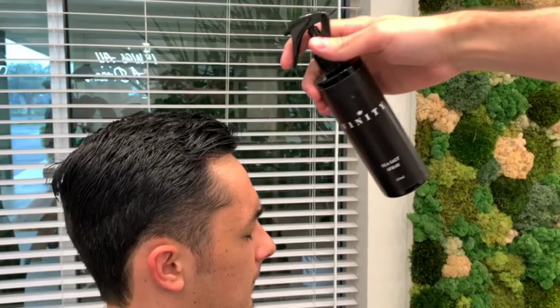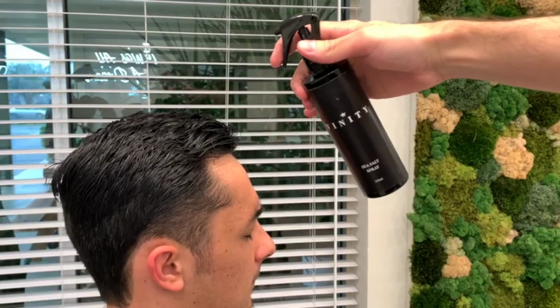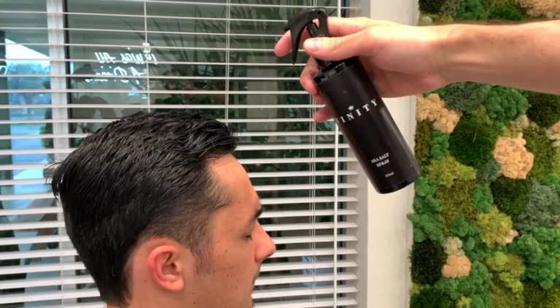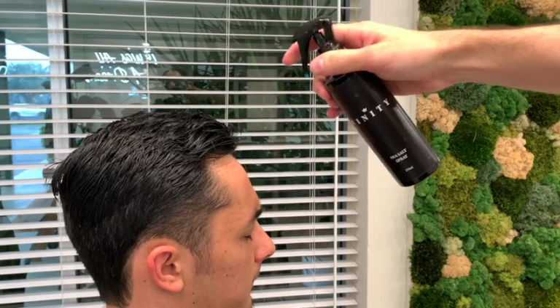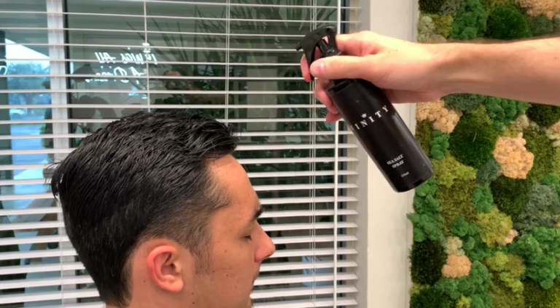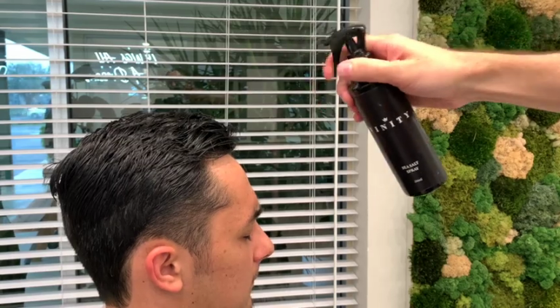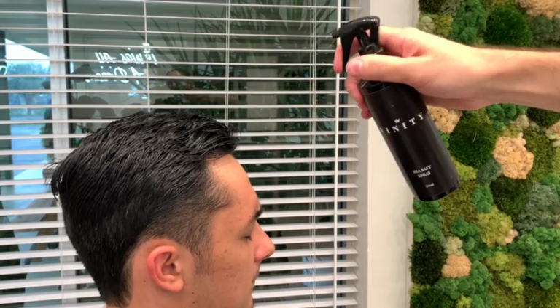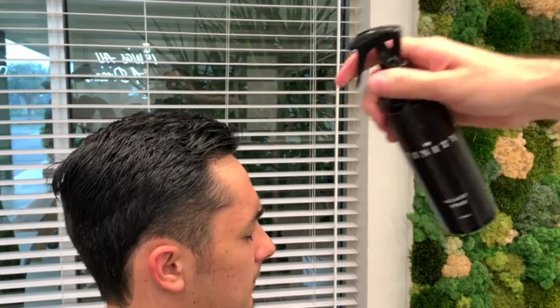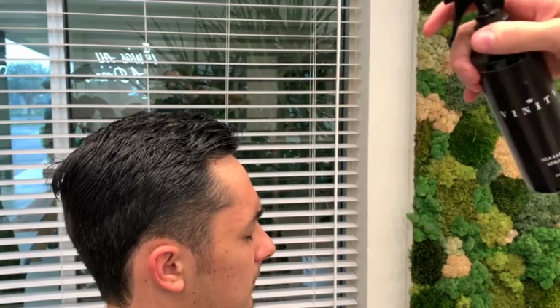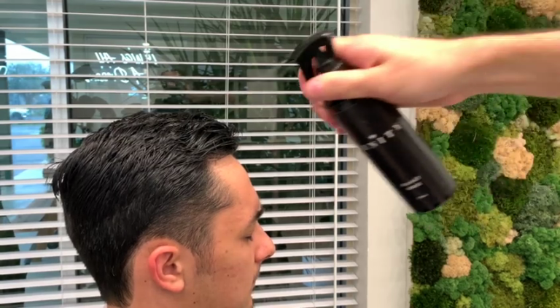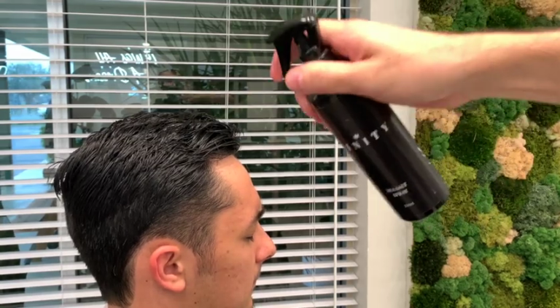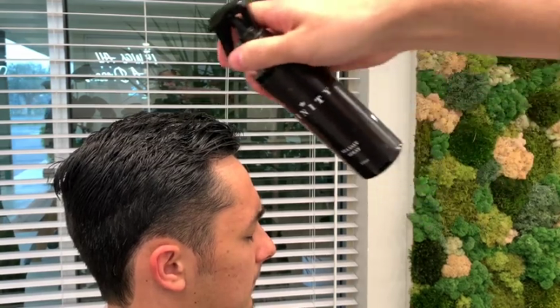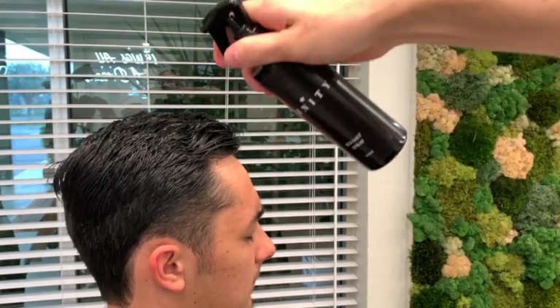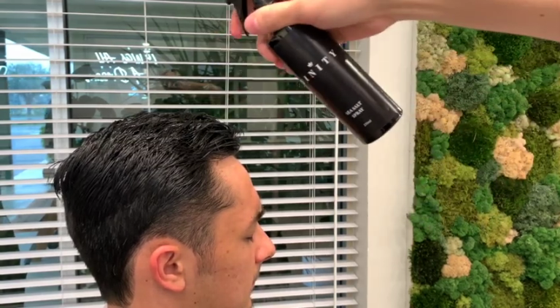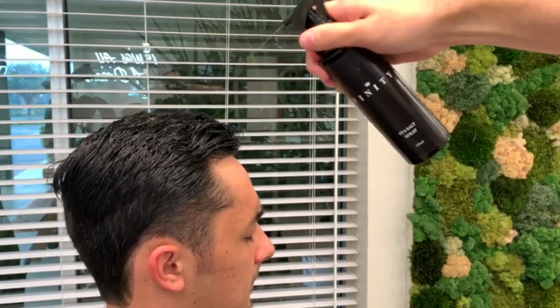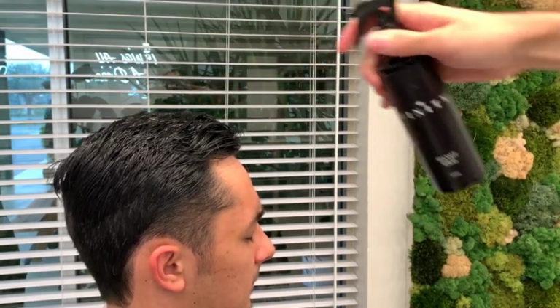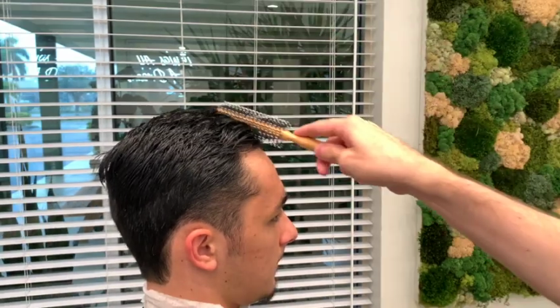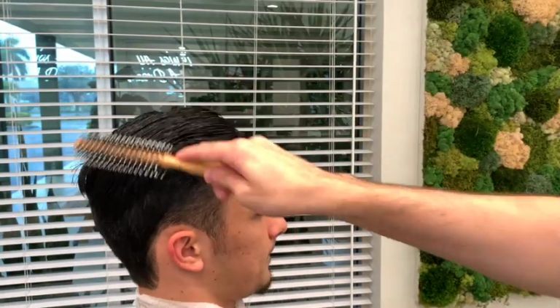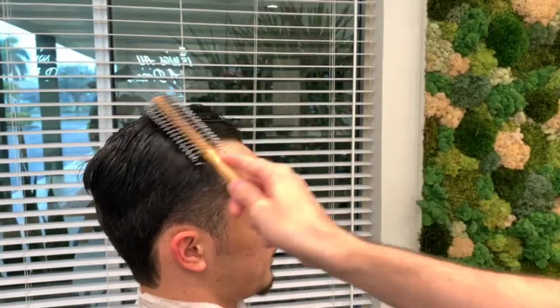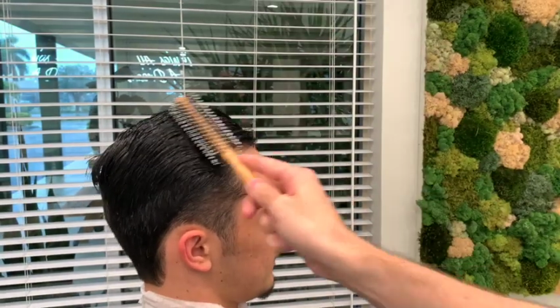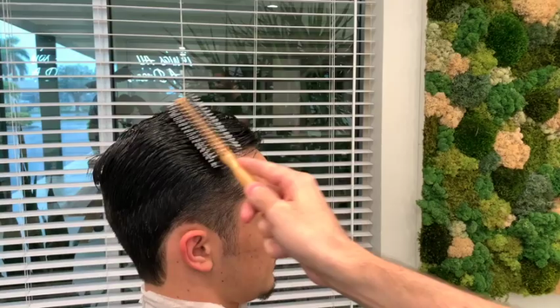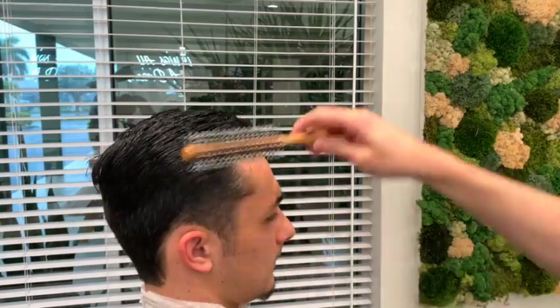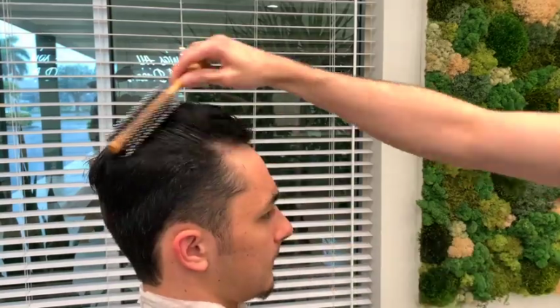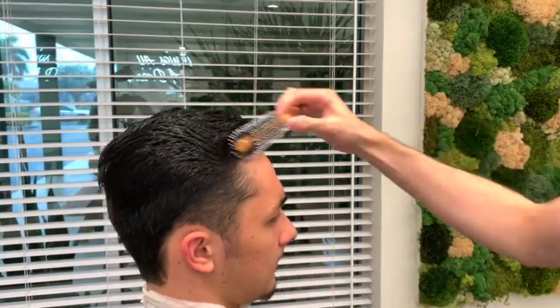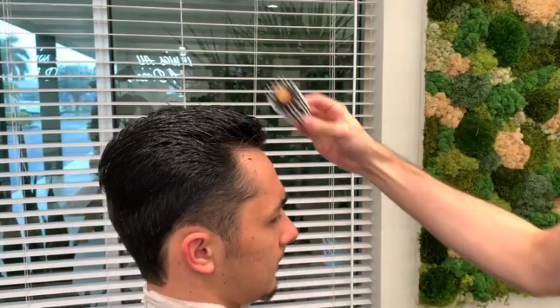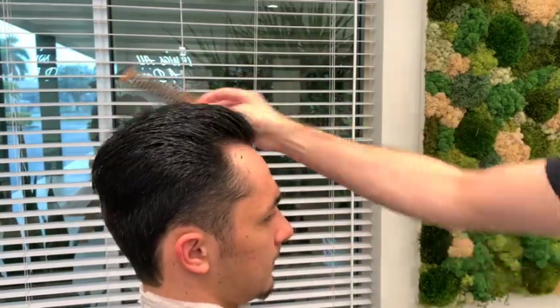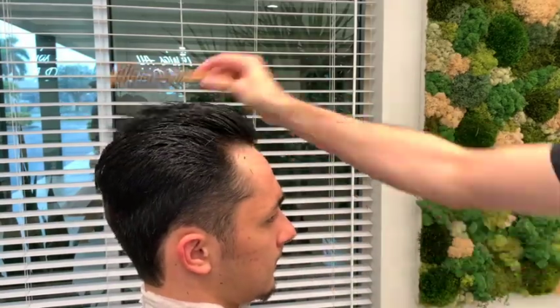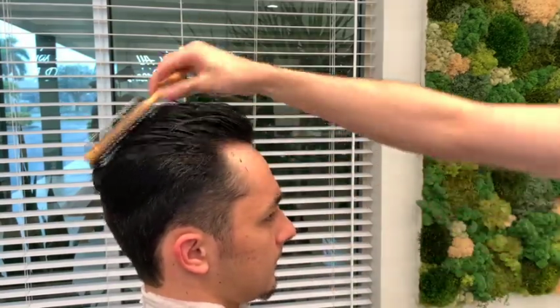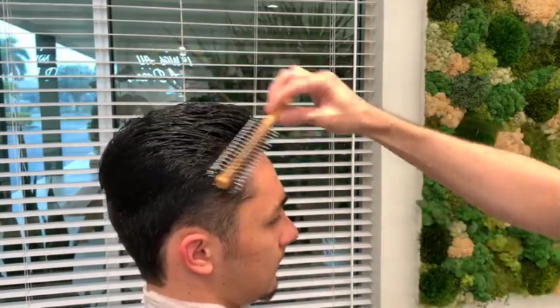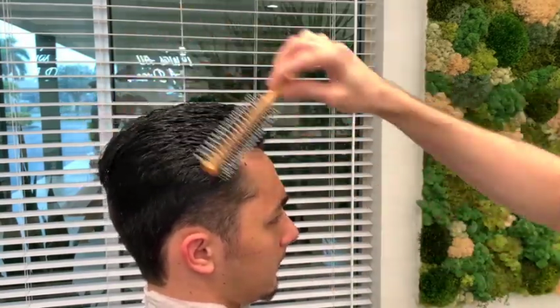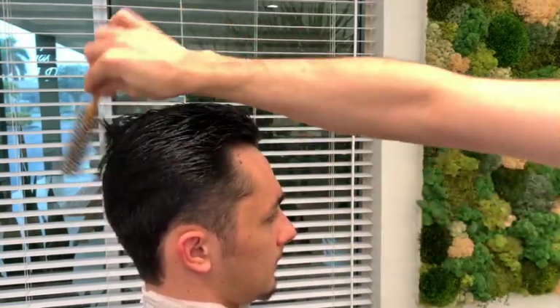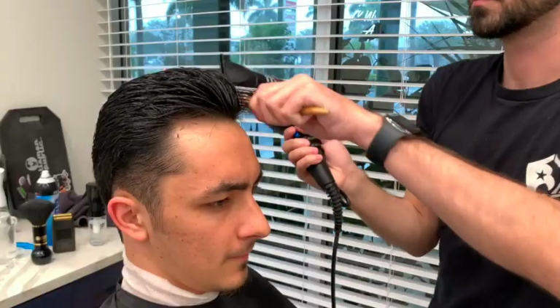Now that the hair is all cut, I'm going to apply a little sea salt spray to damp hair. Once it's applied, I take a brush and rub it in — this ensures that it's spread around through the hair evenly.